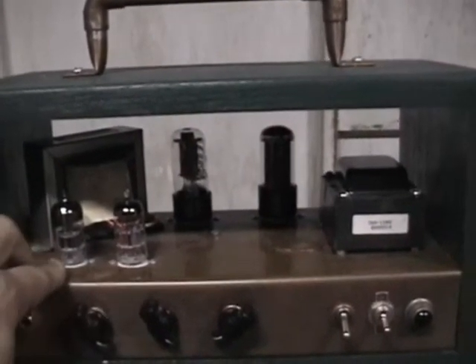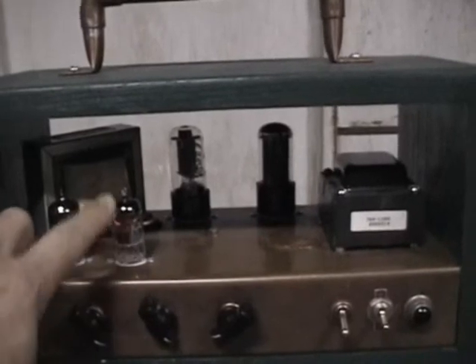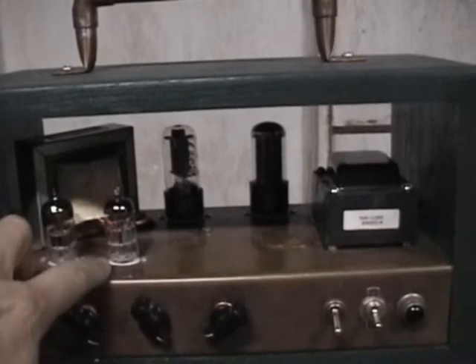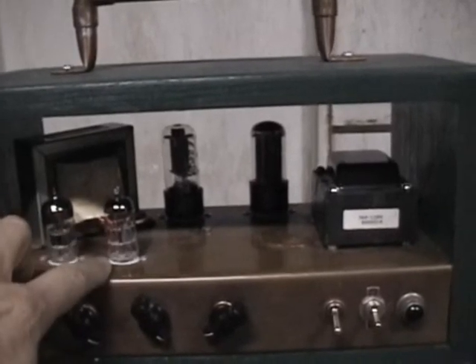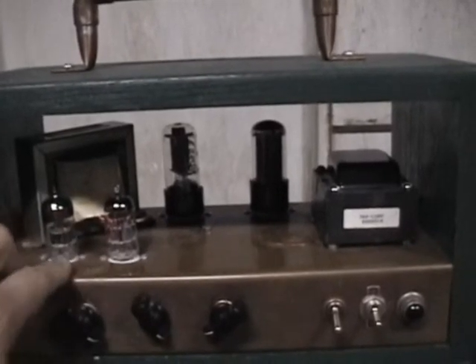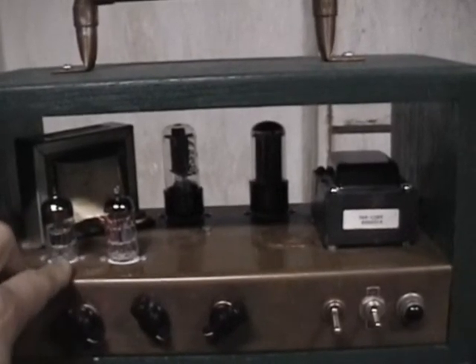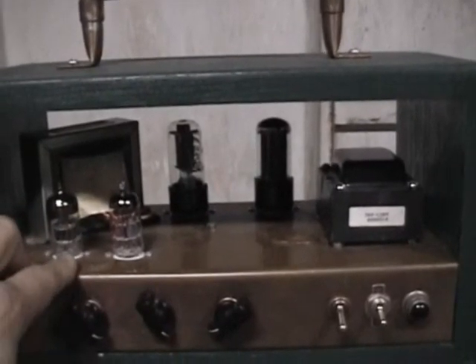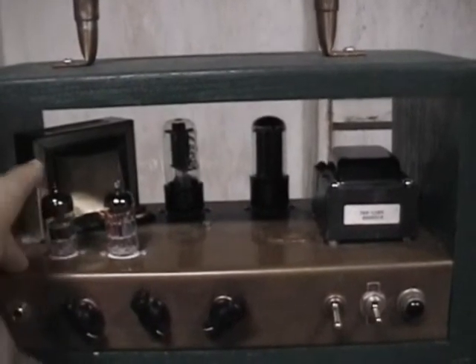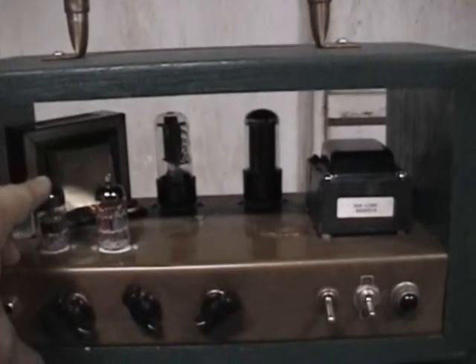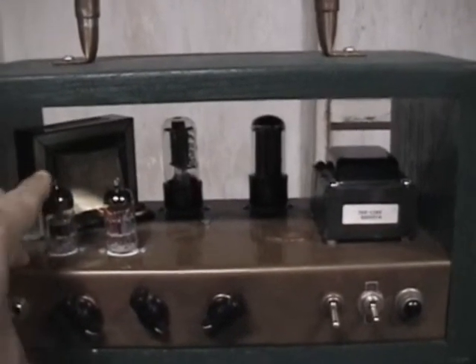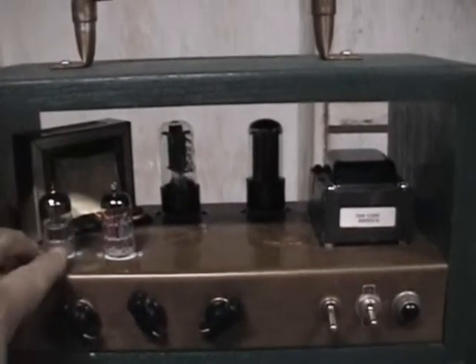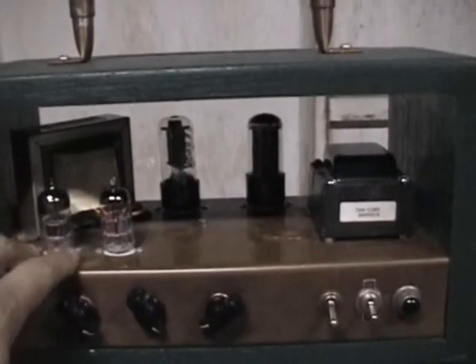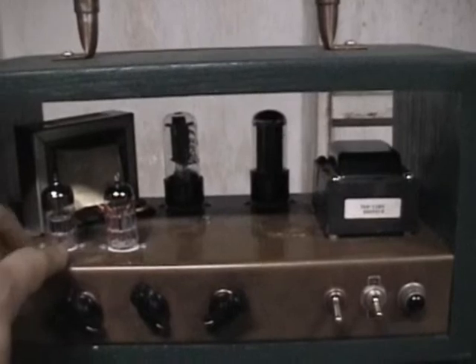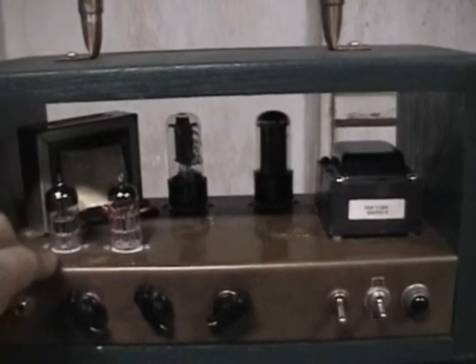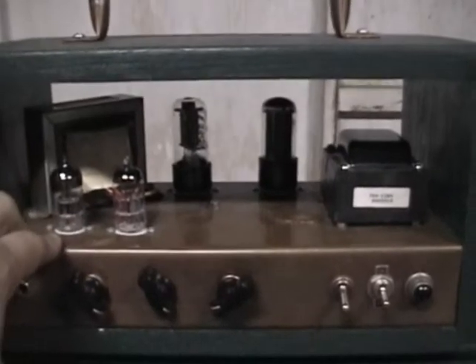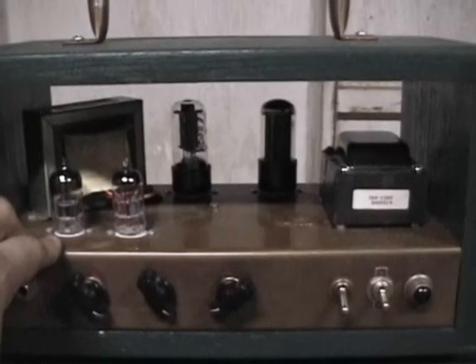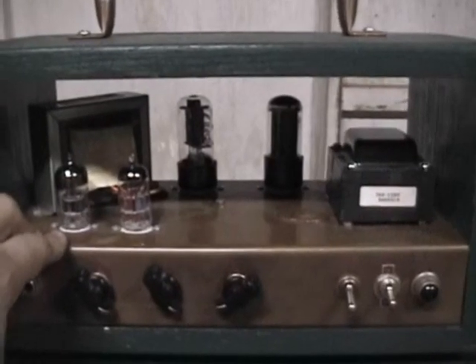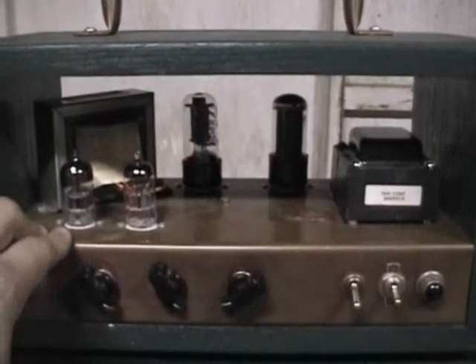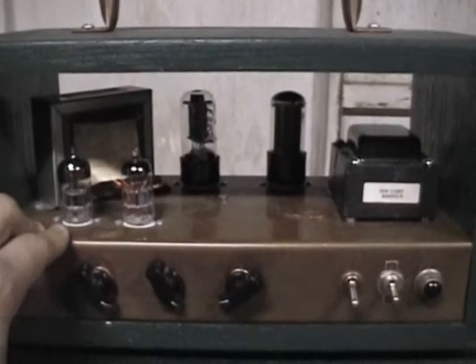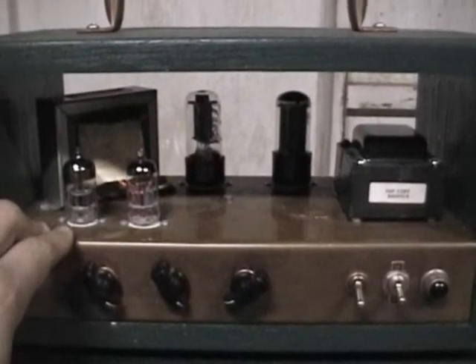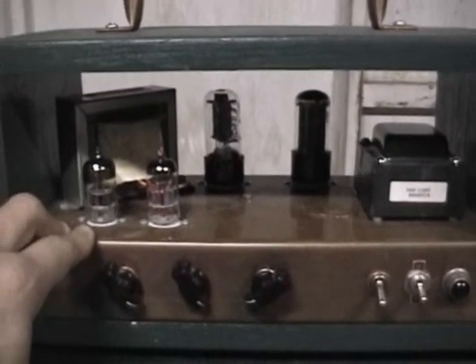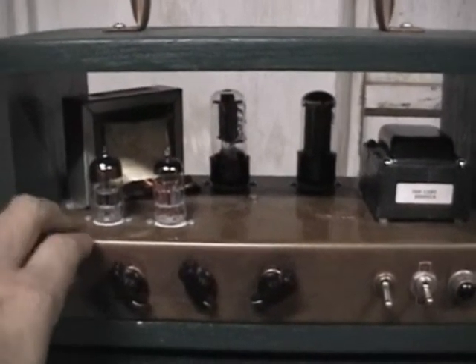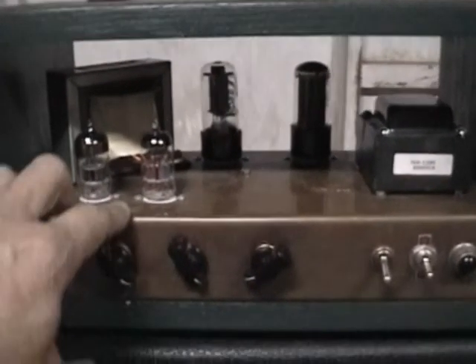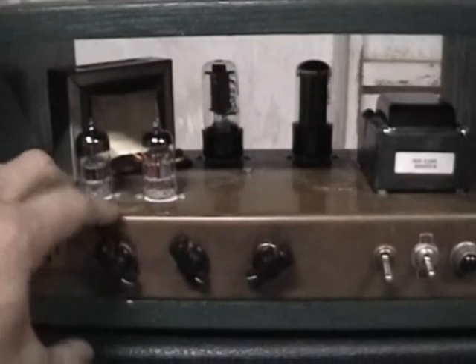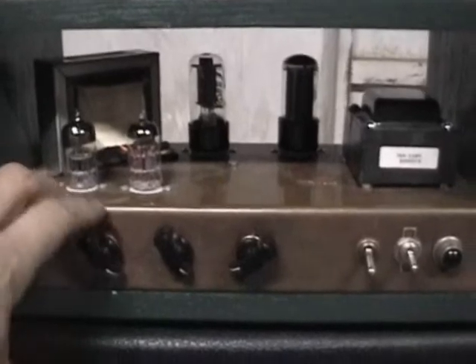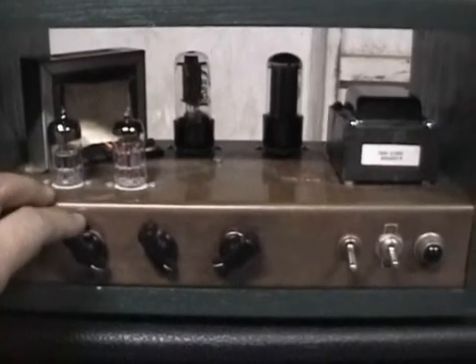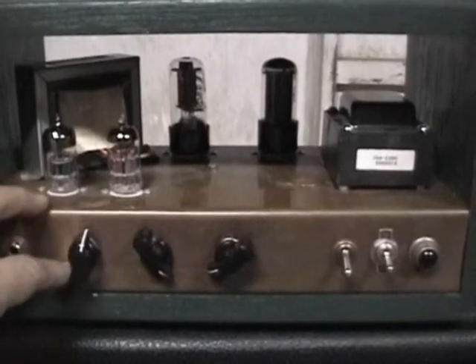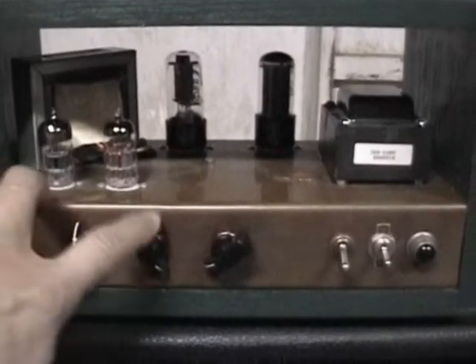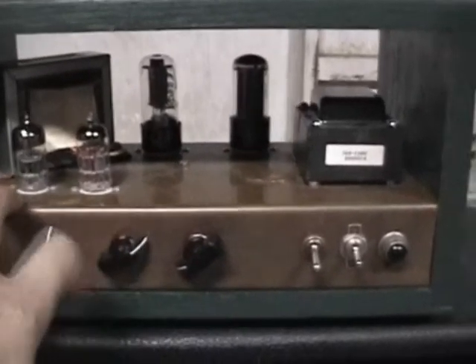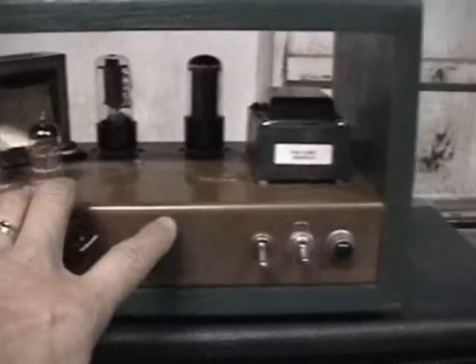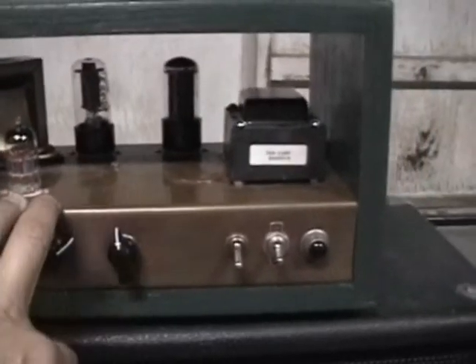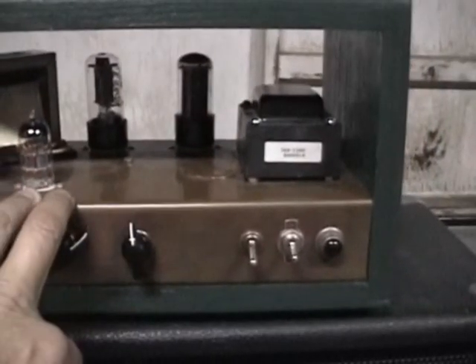I'm using half of this tube in addition to these two to hopefully get a little bit of distortion in the preamp. So it's got a volume, tone, and a master.